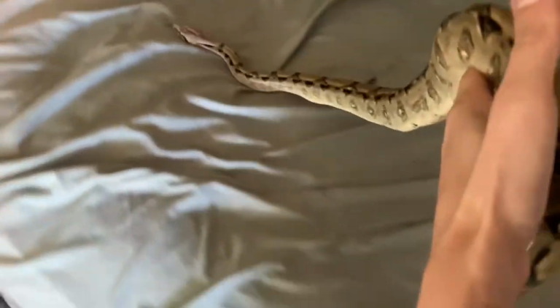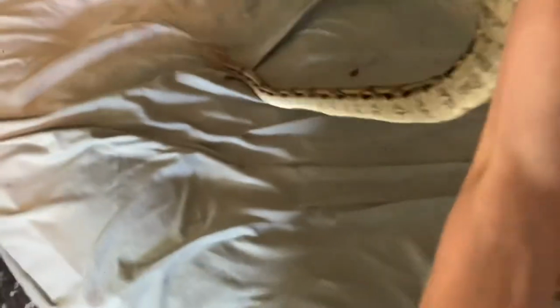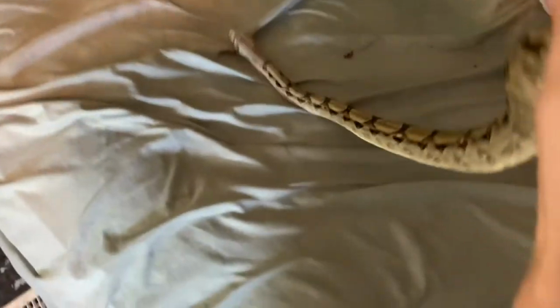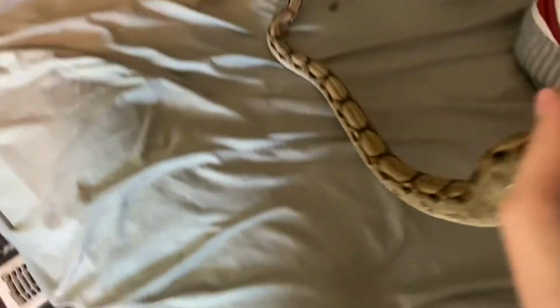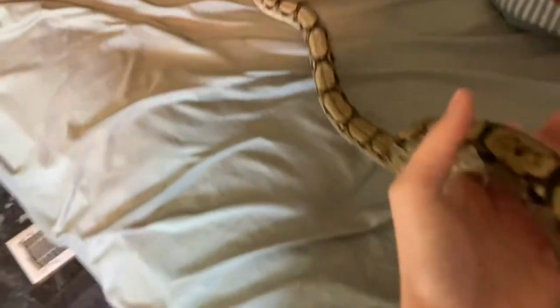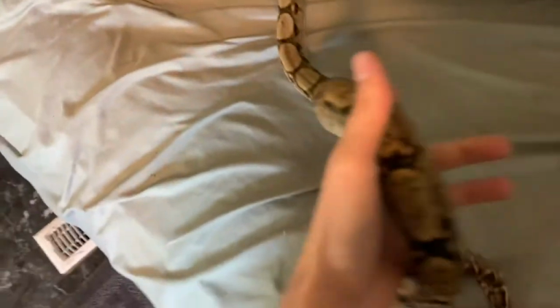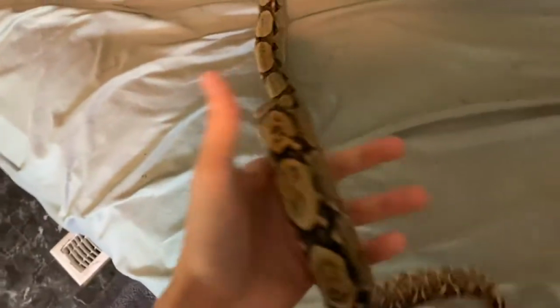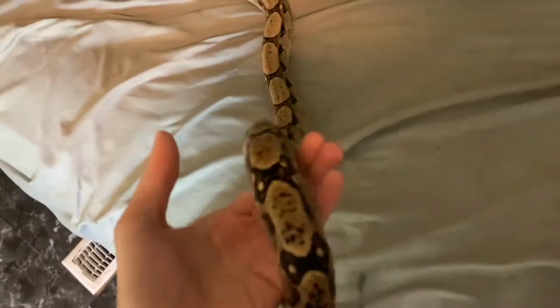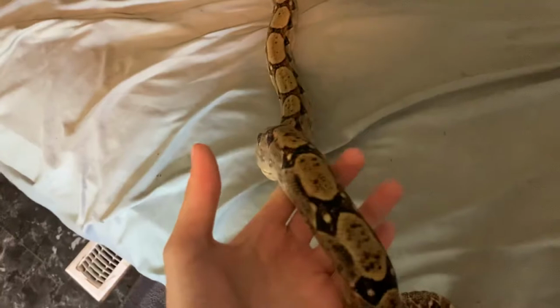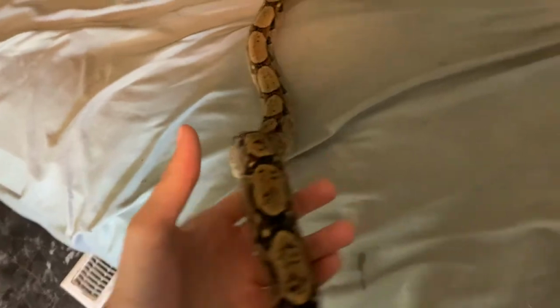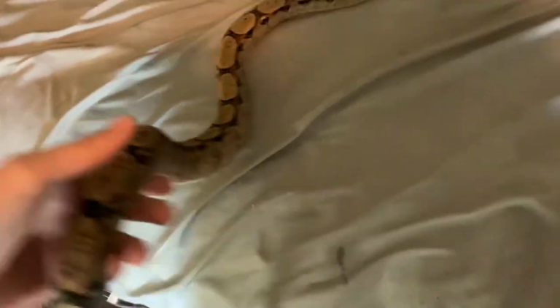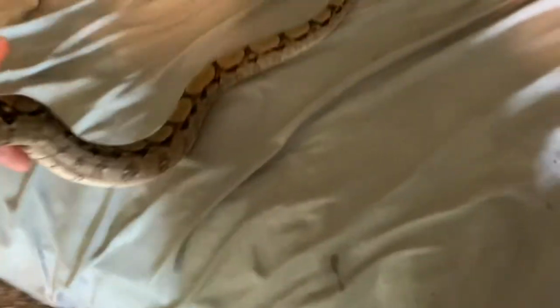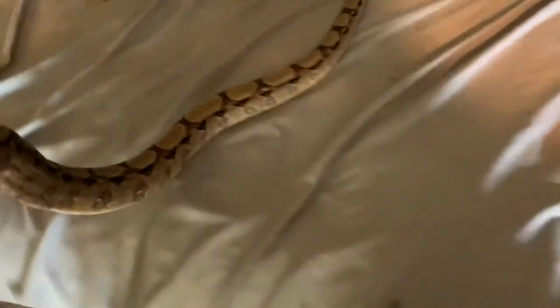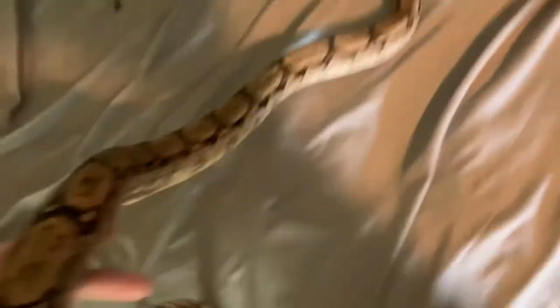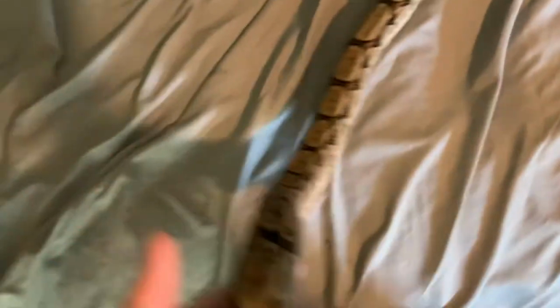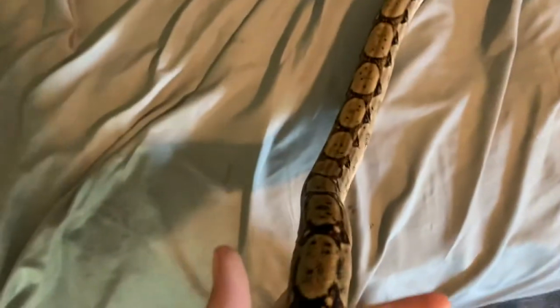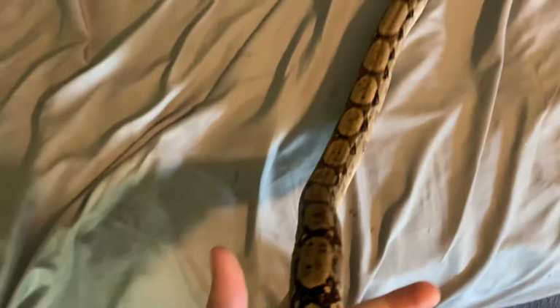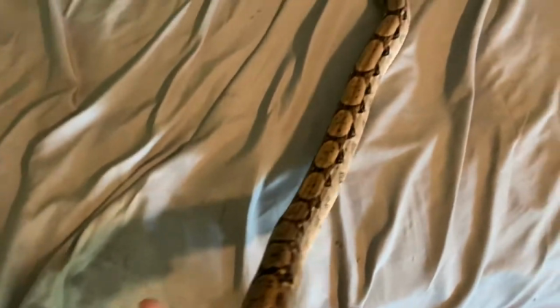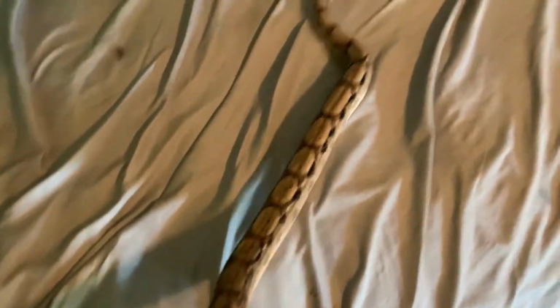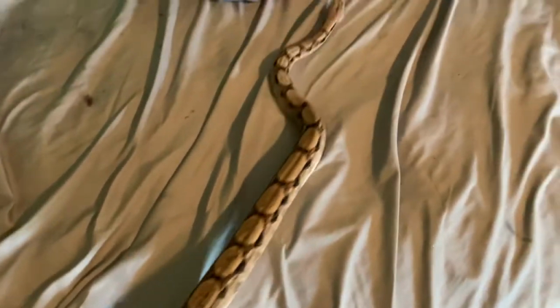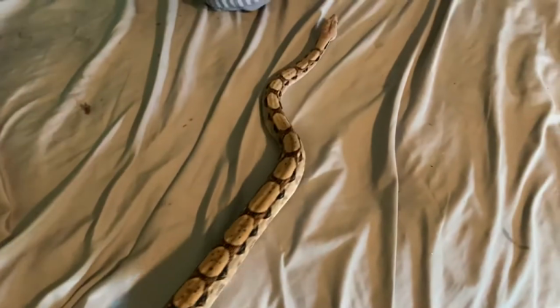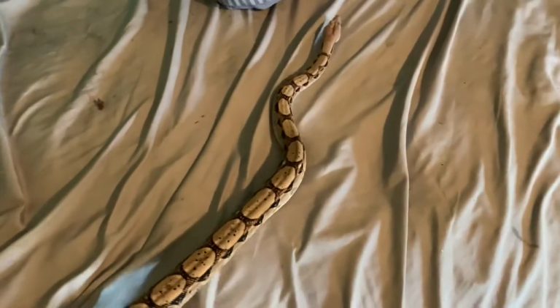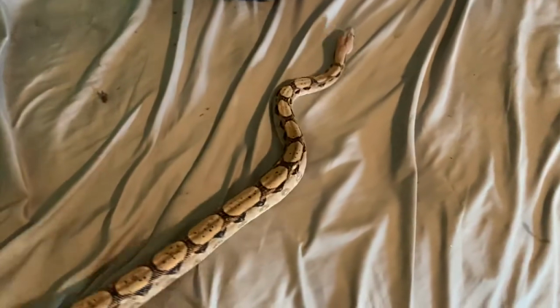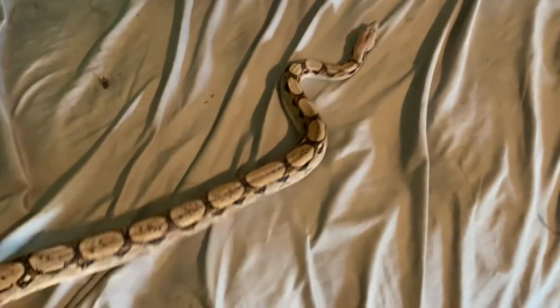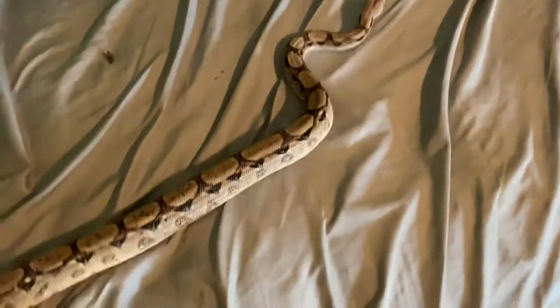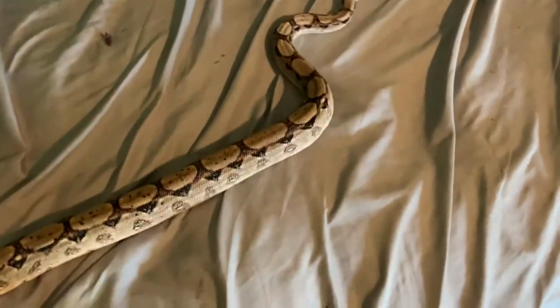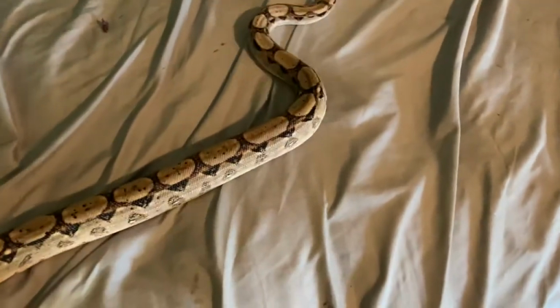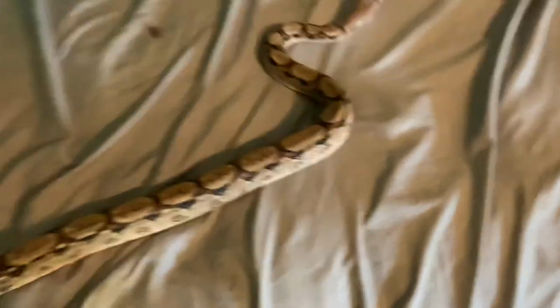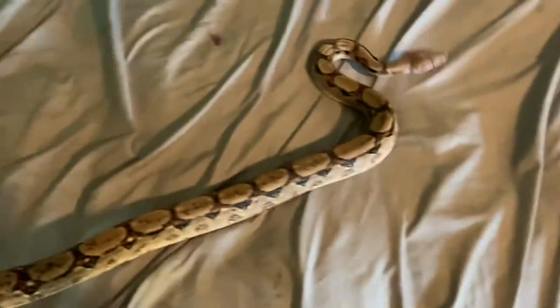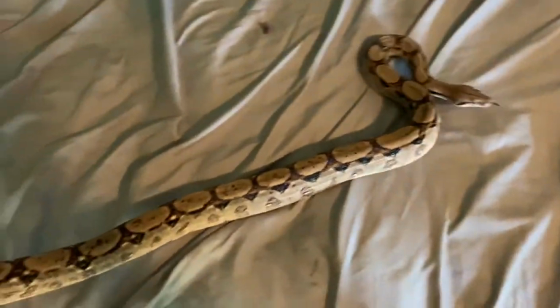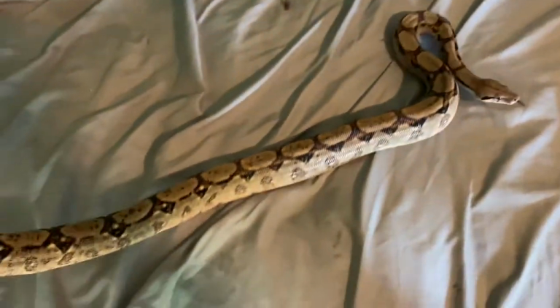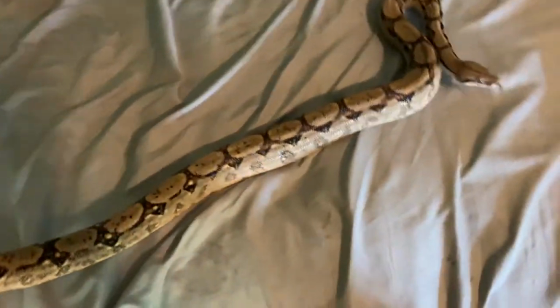This is a male. He's about two years old and he's around three foot long, just to give you an idea of how big they get.